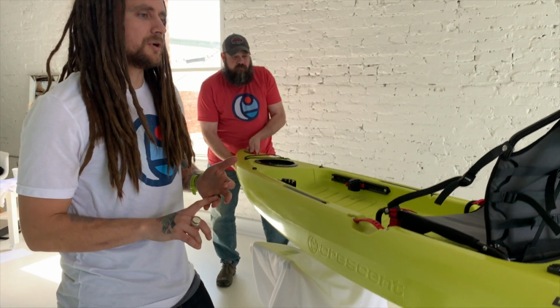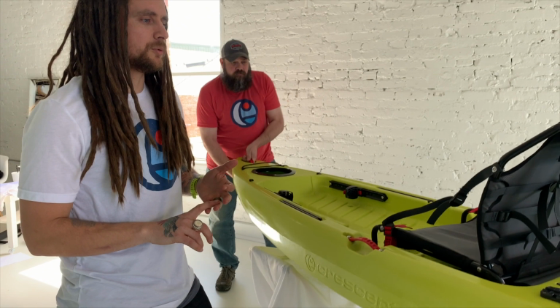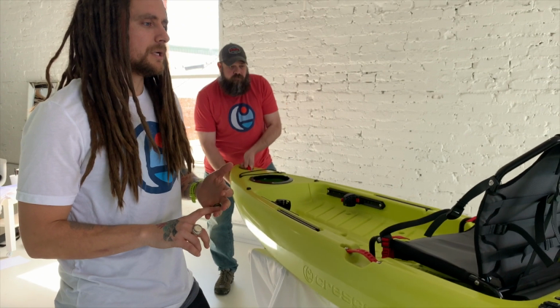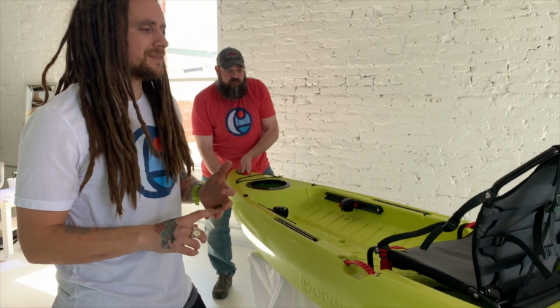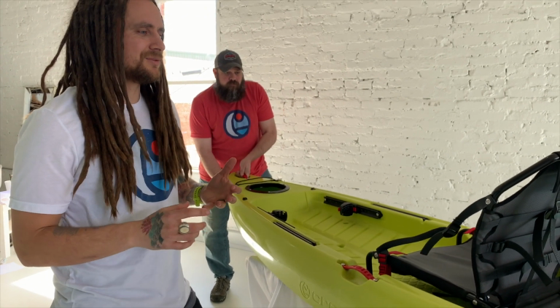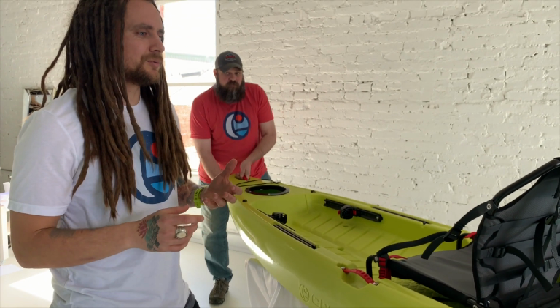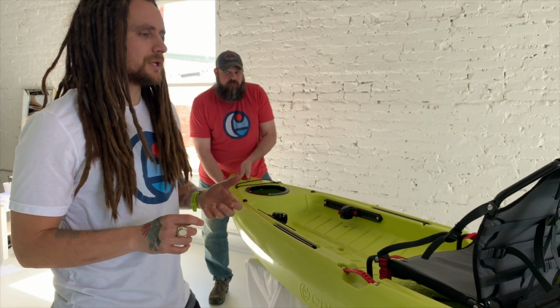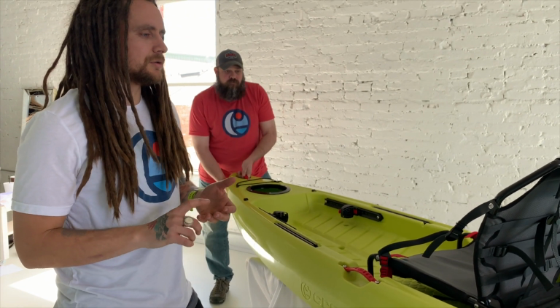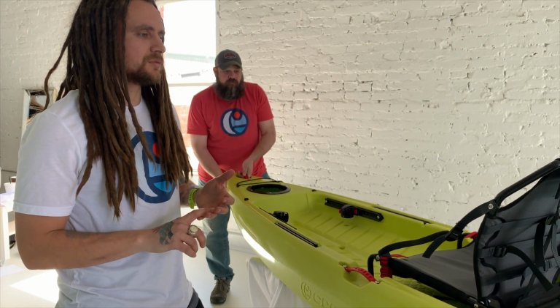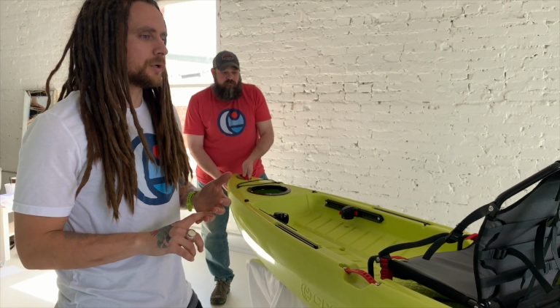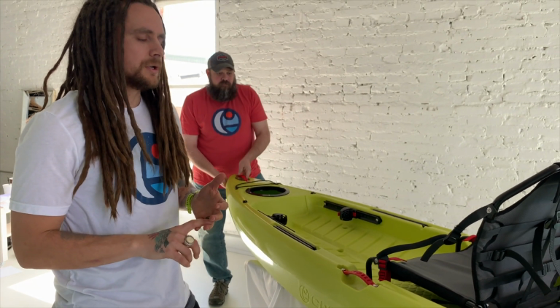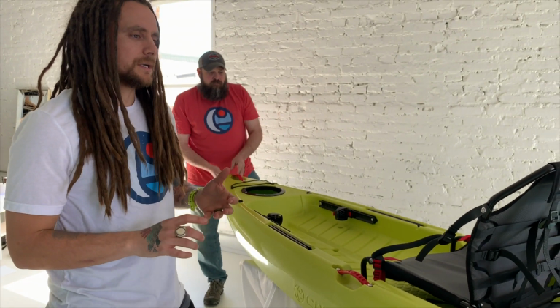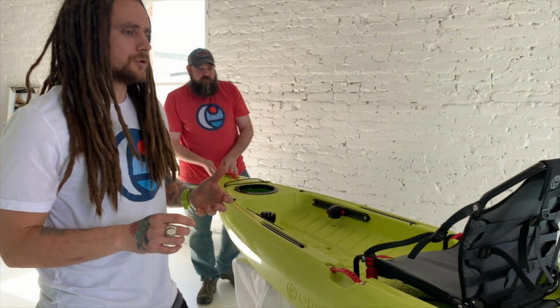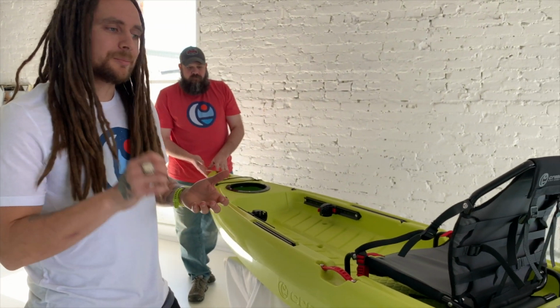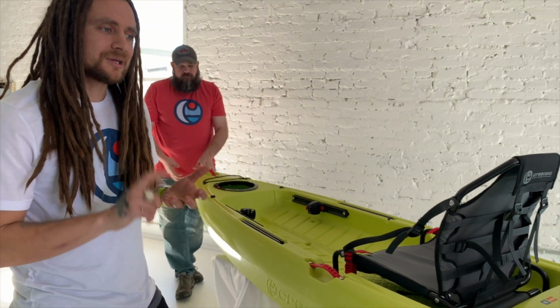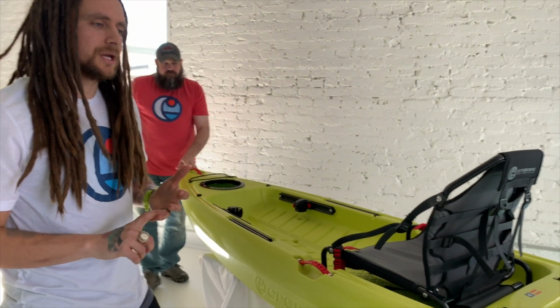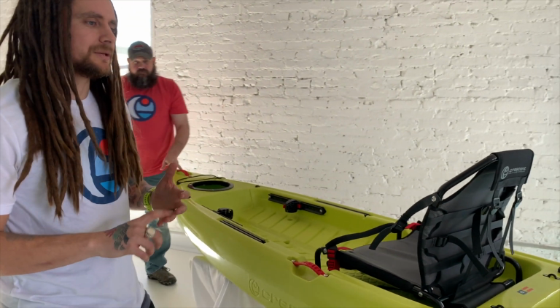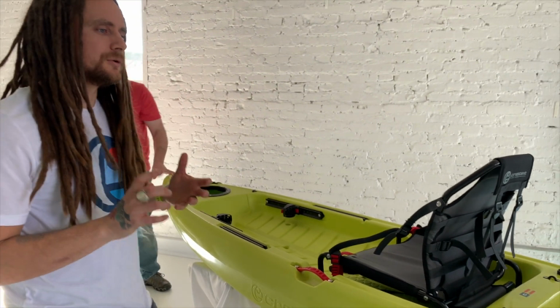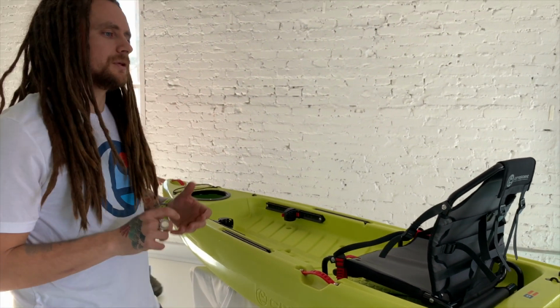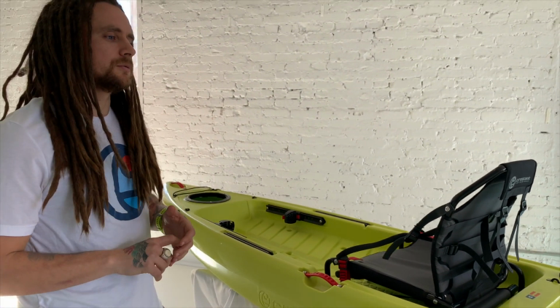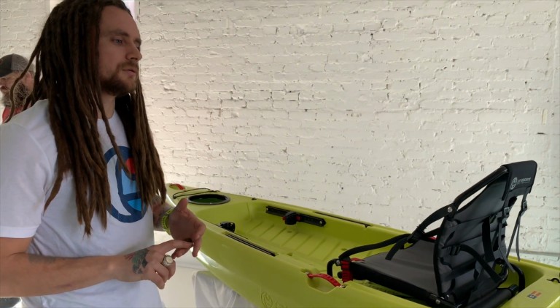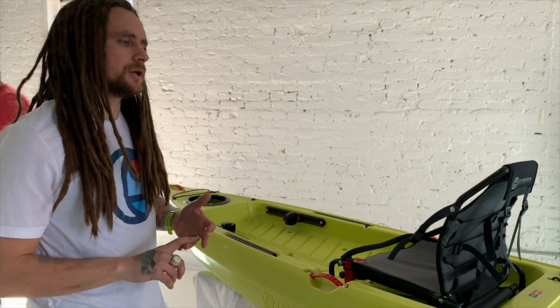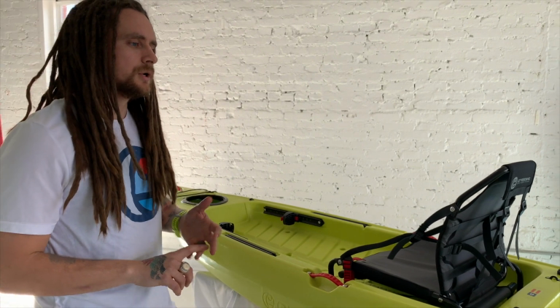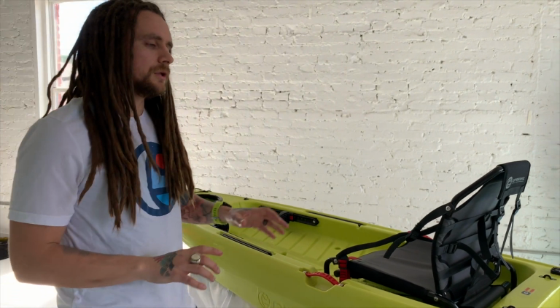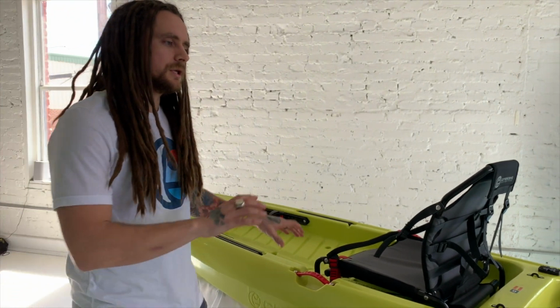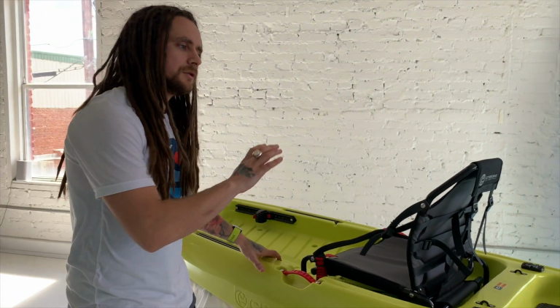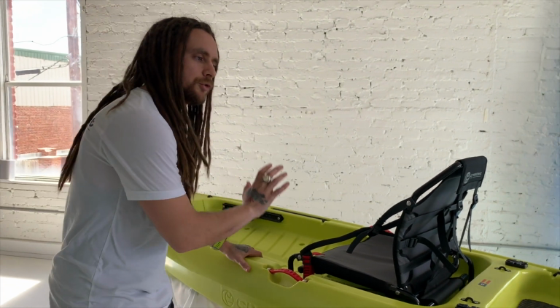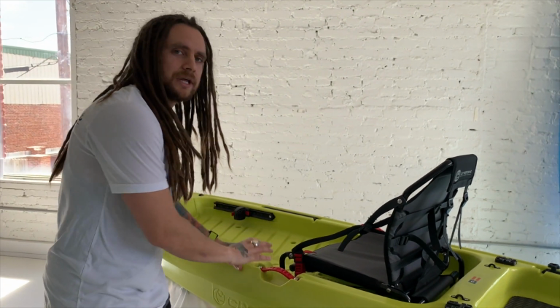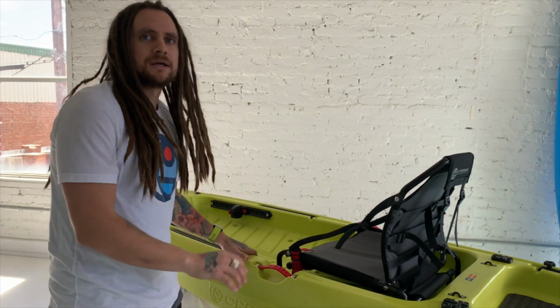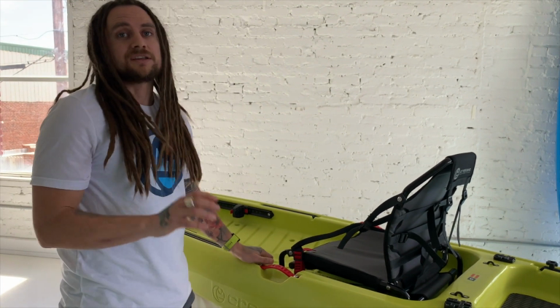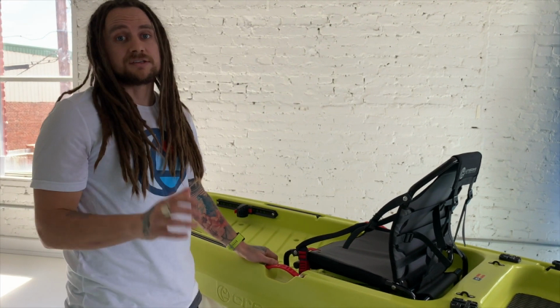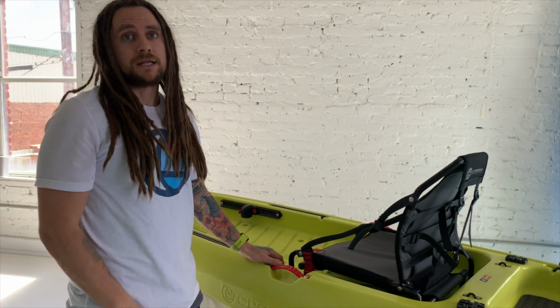At the price point, if you want to get into the sport — American-made — I do not think there's a better value than the Ultralight at $699.